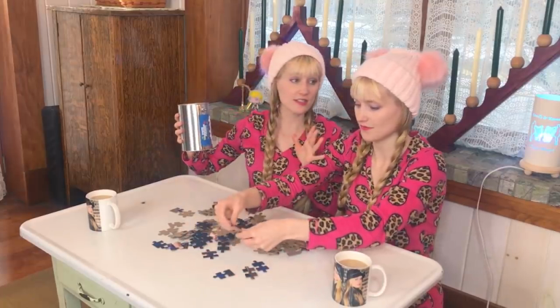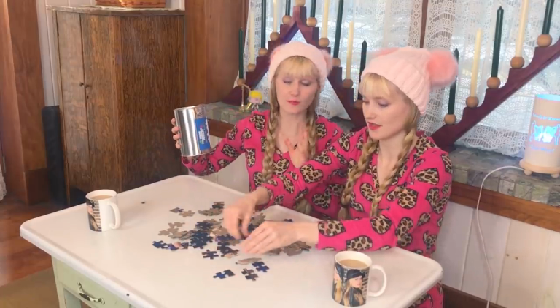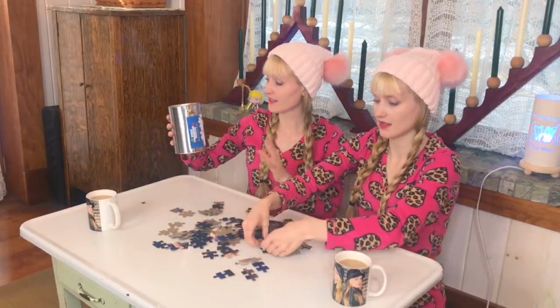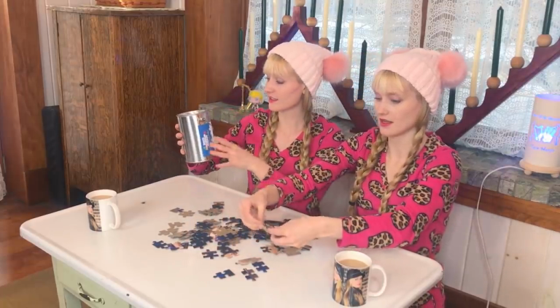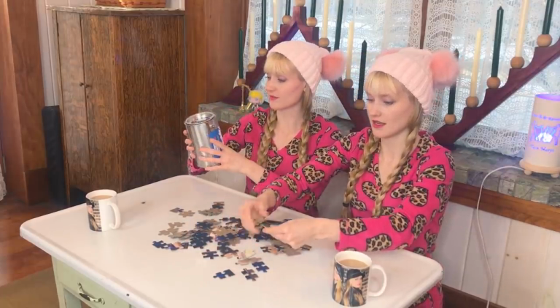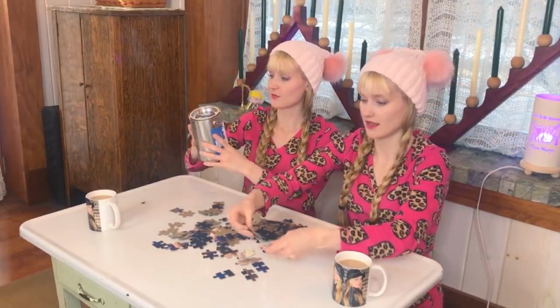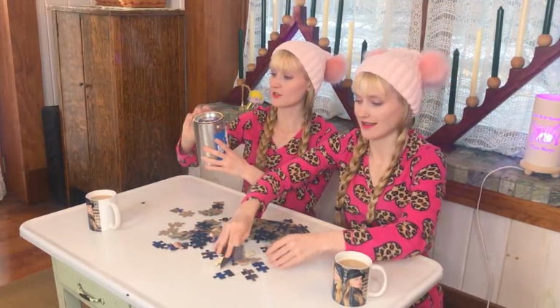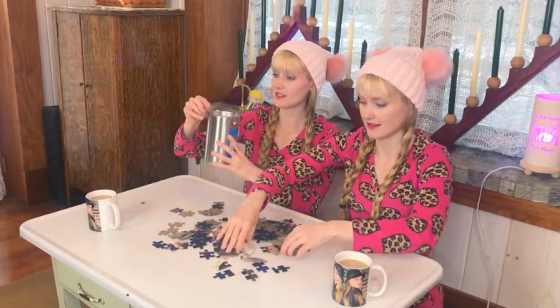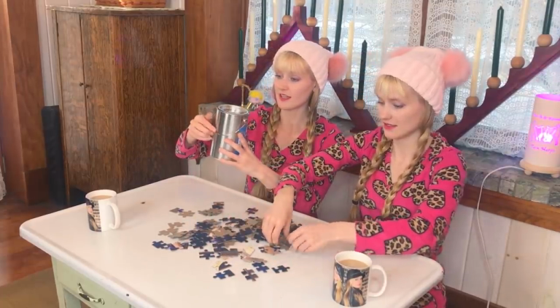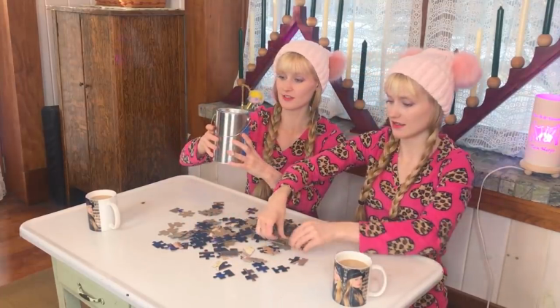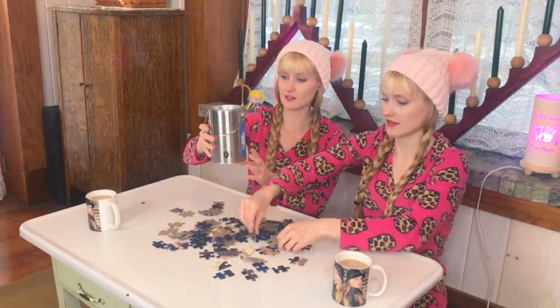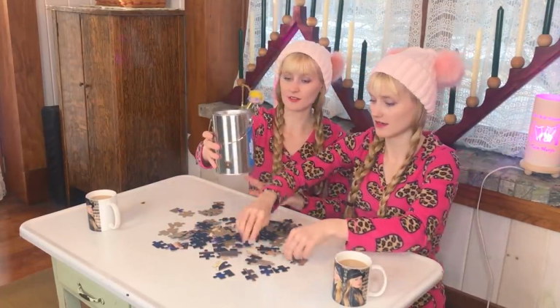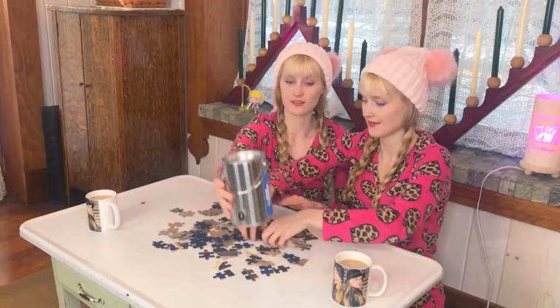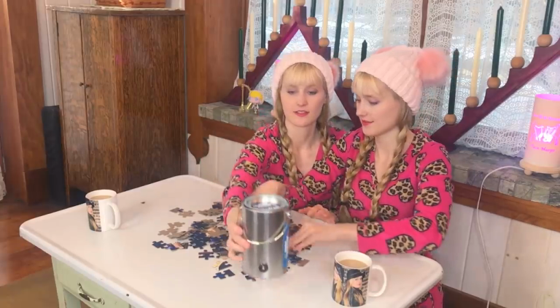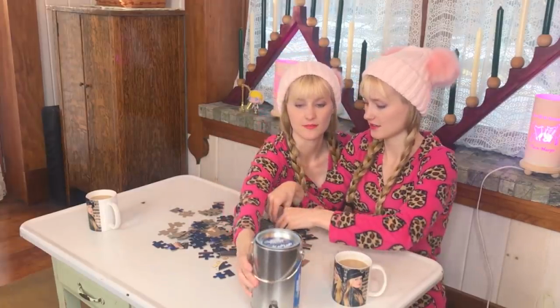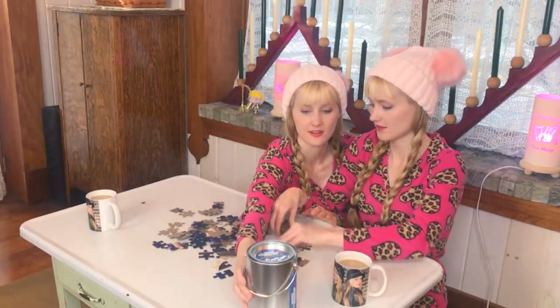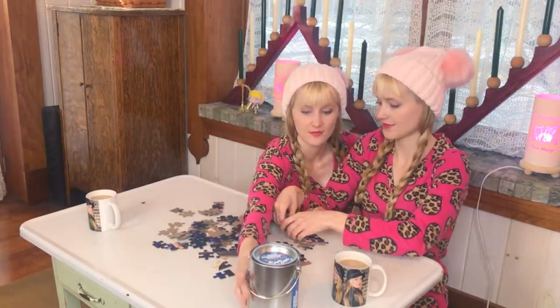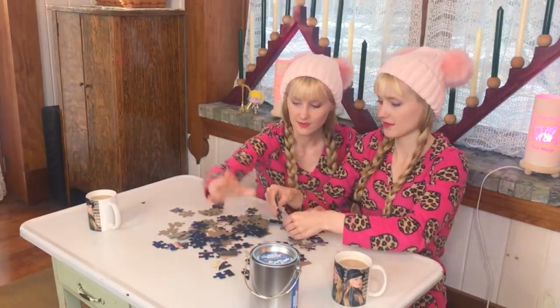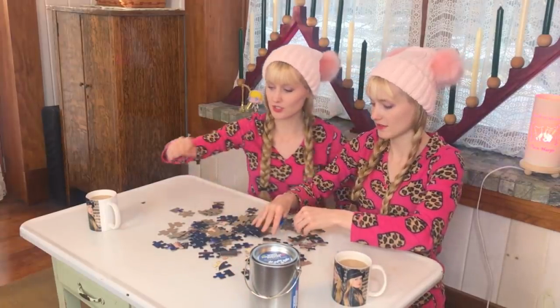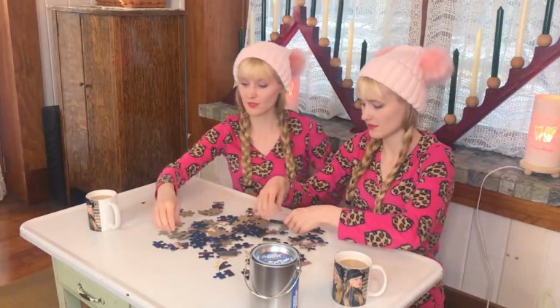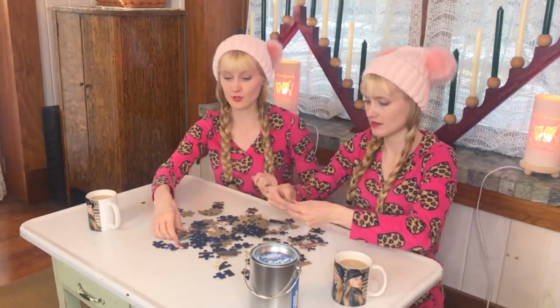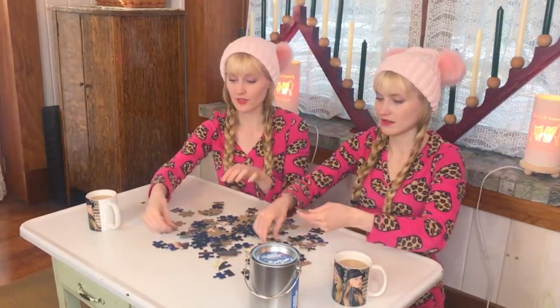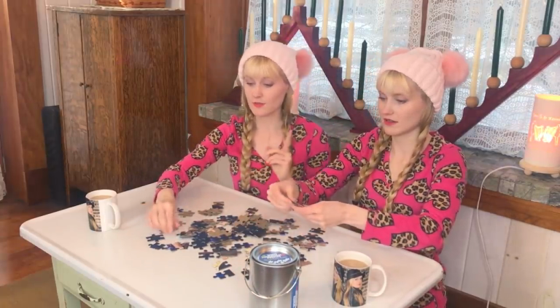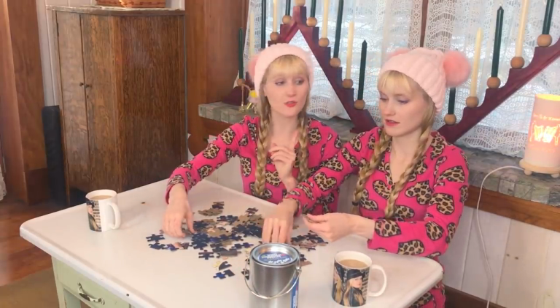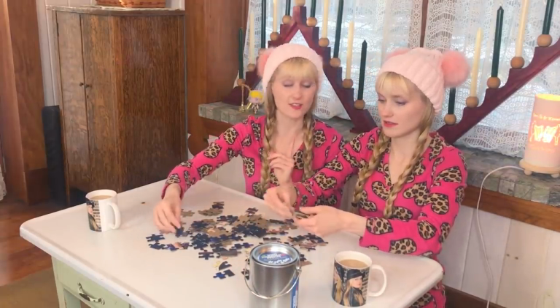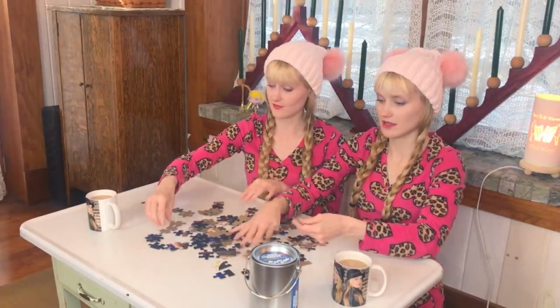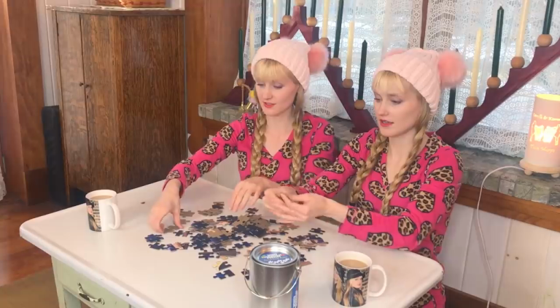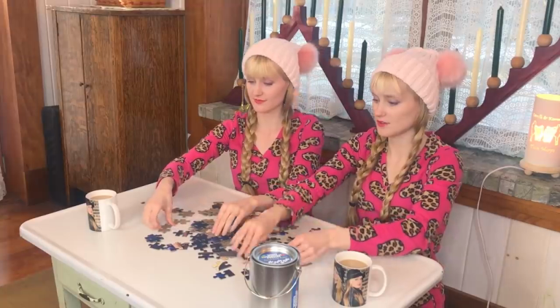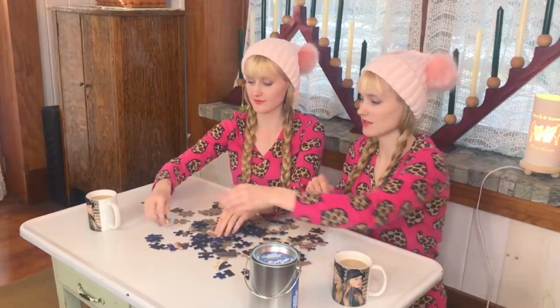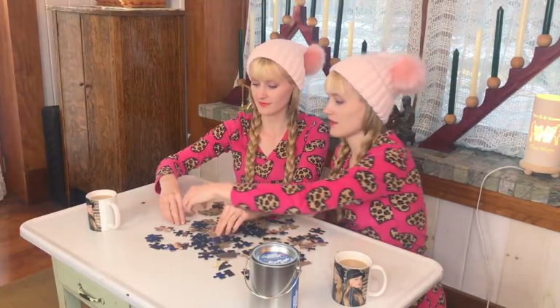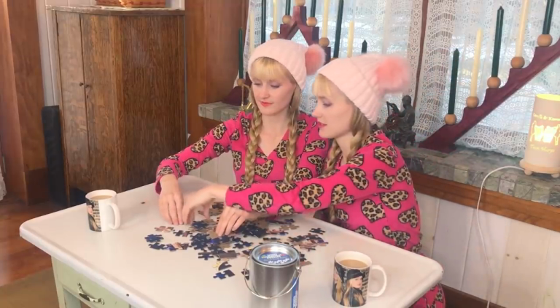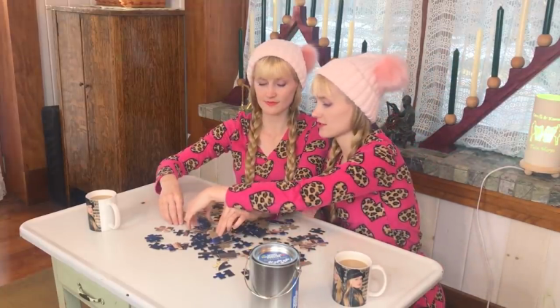We should go into this with a plan. We can use this as our diagram, then we should flip them all over and do the edges. One of them announces she is doing her face first.